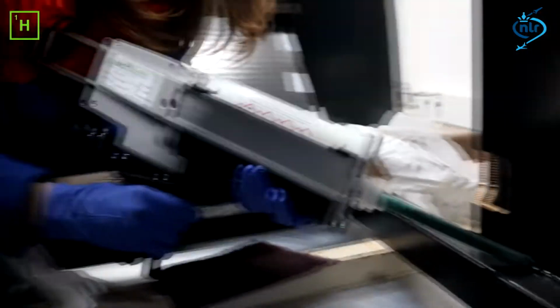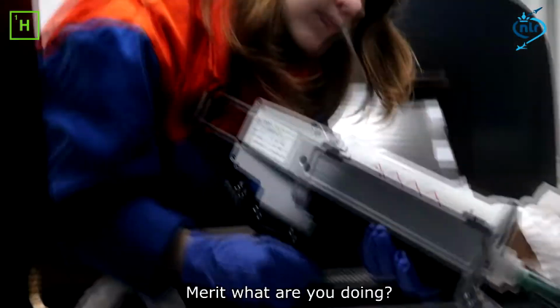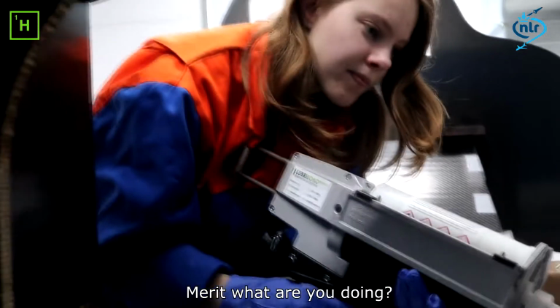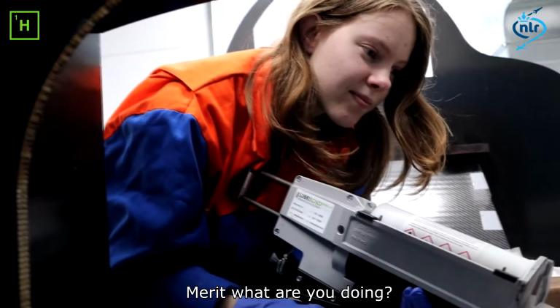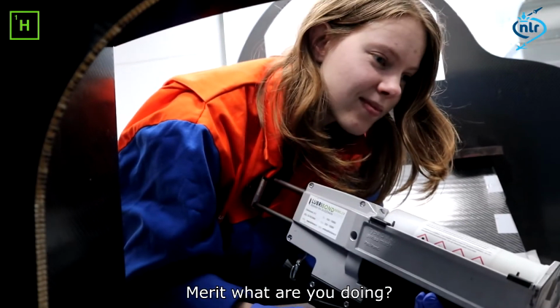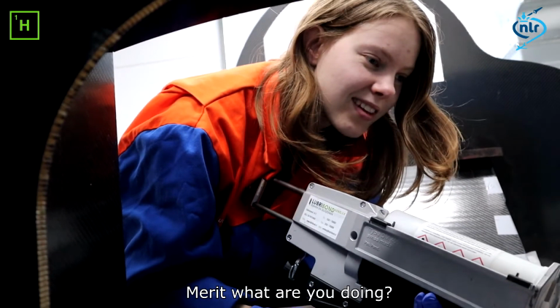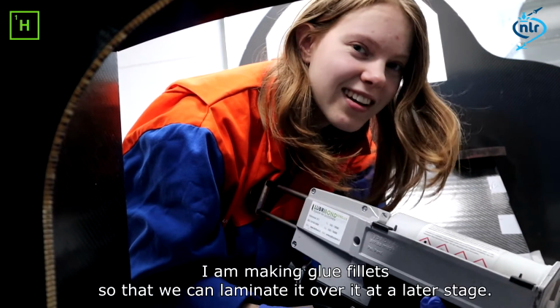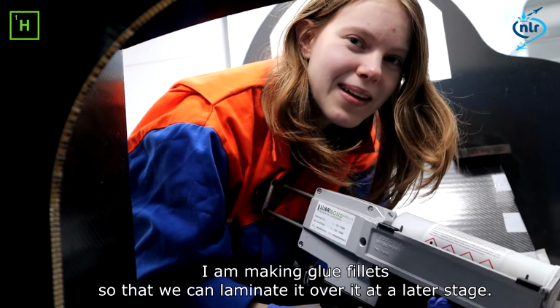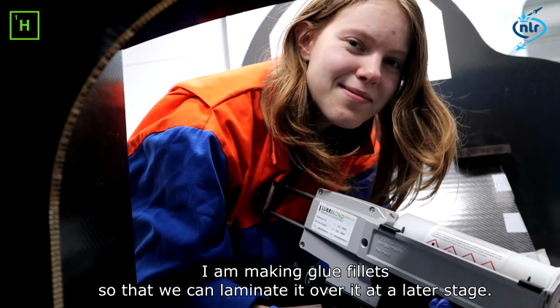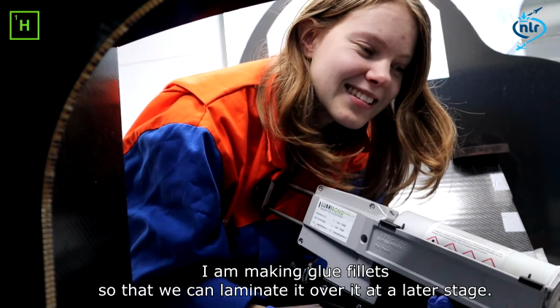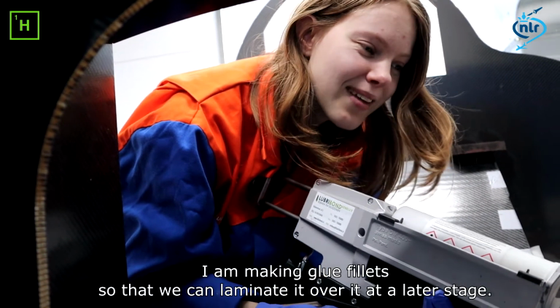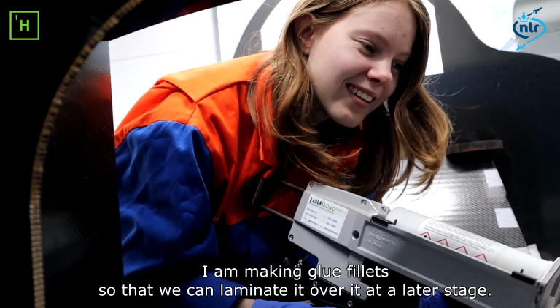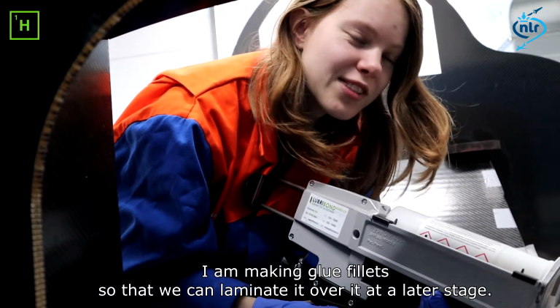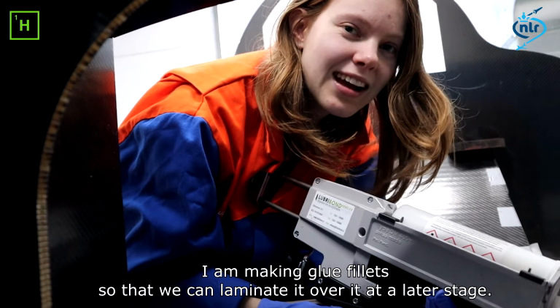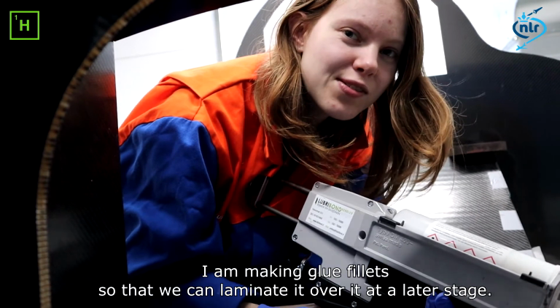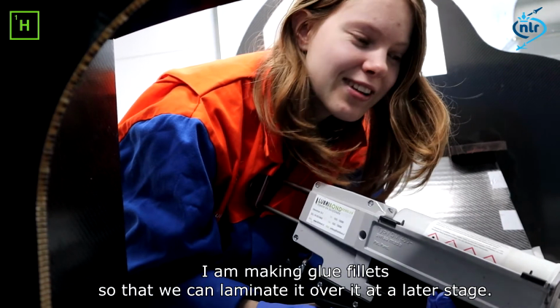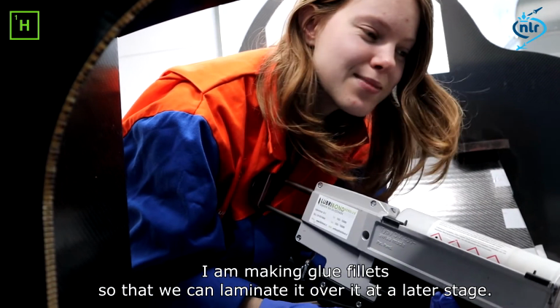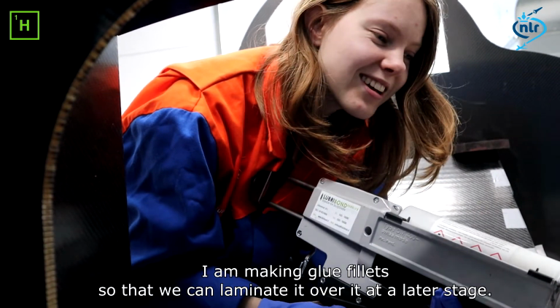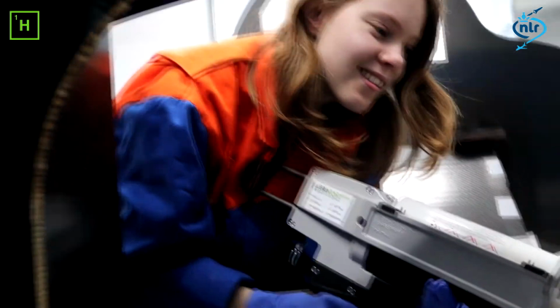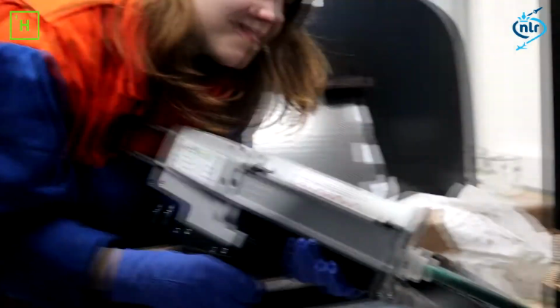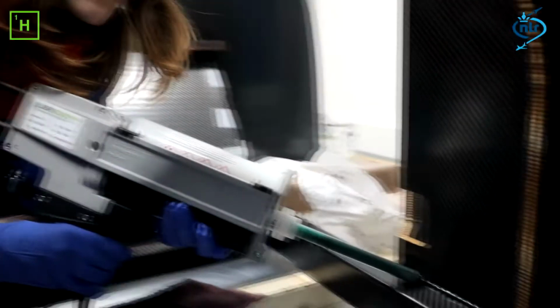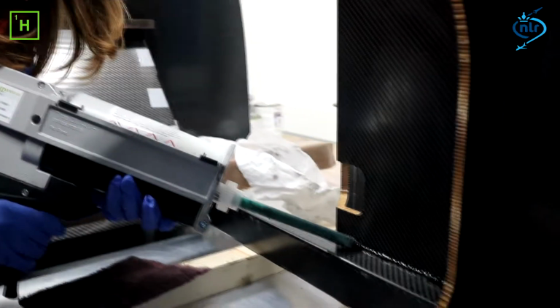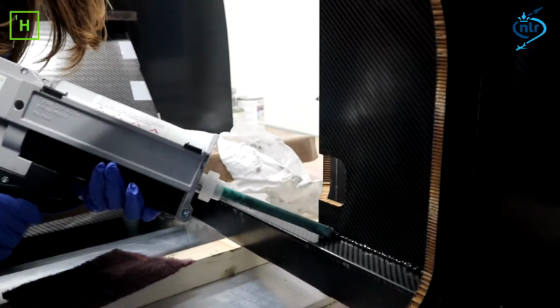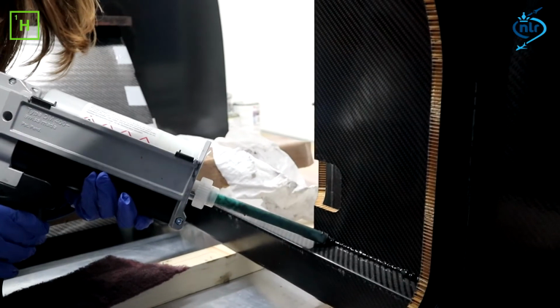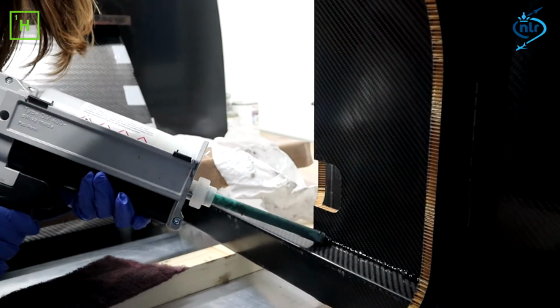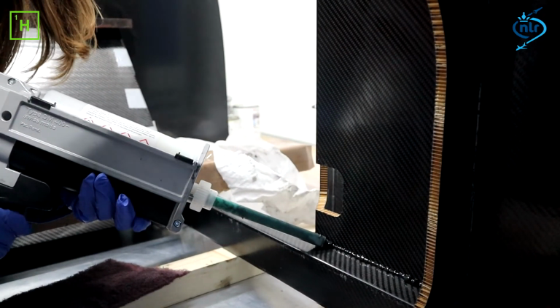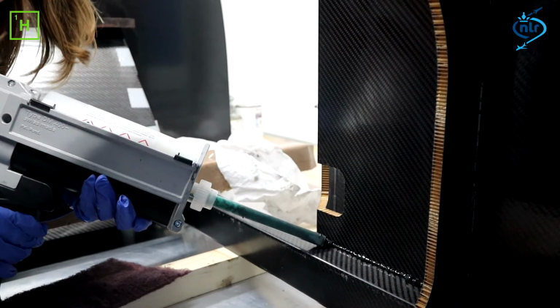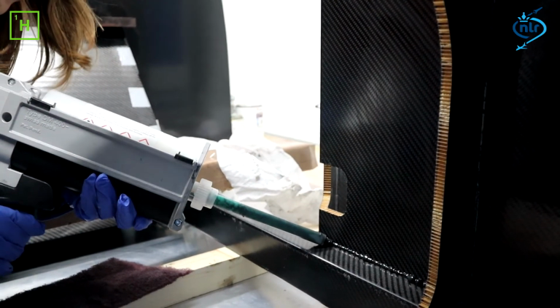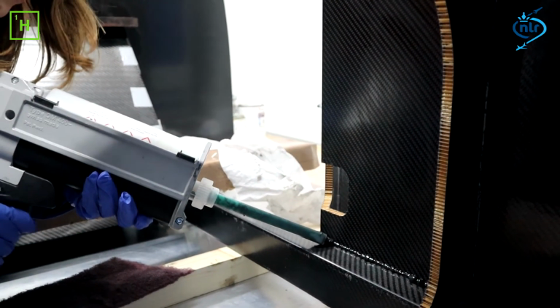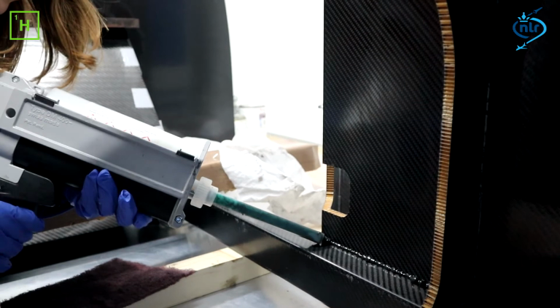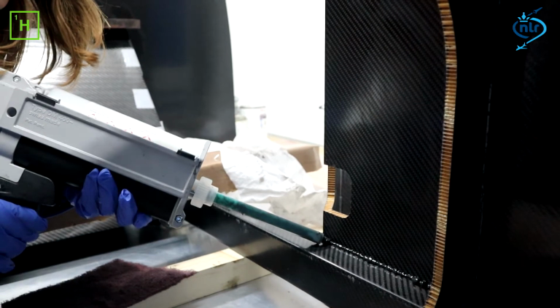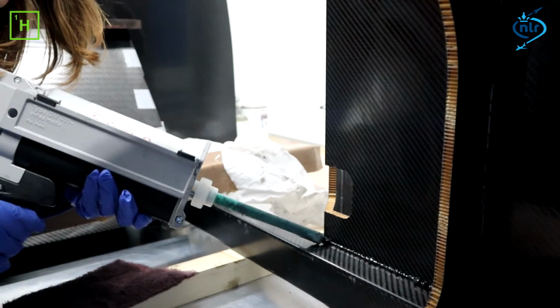I'm going to make a glue fillet so that we can work on it later. Nice.